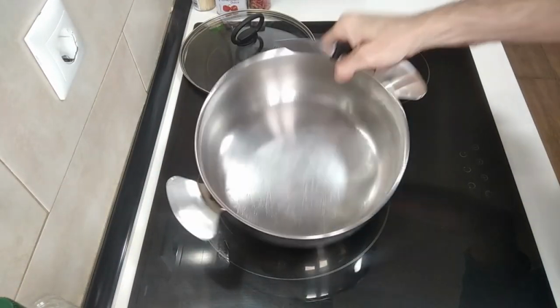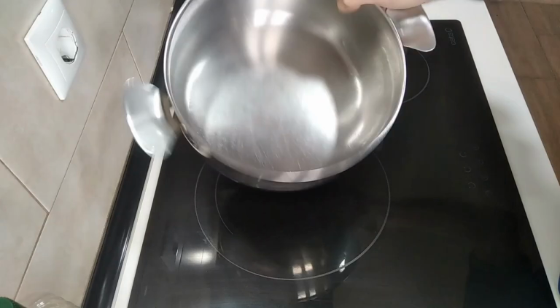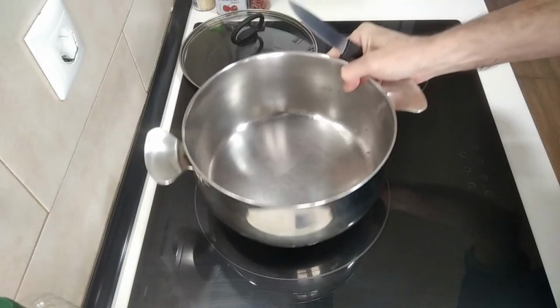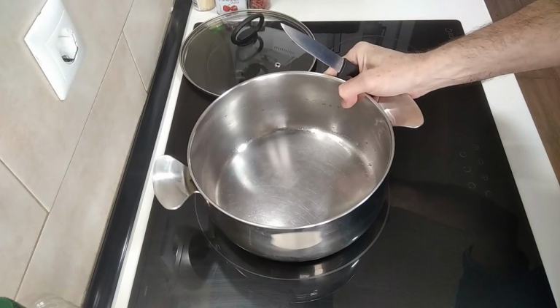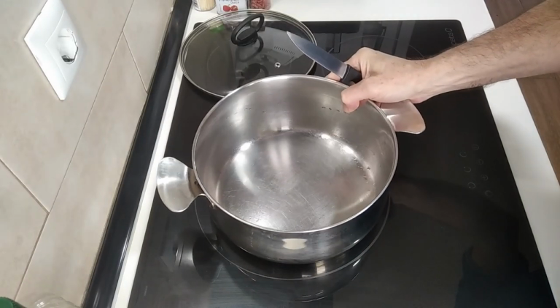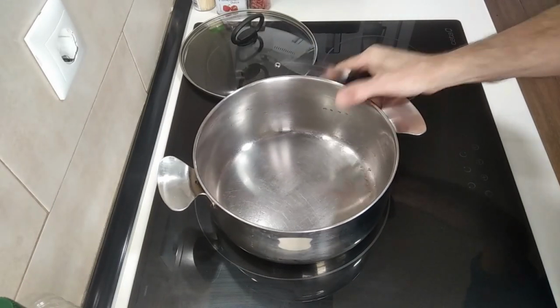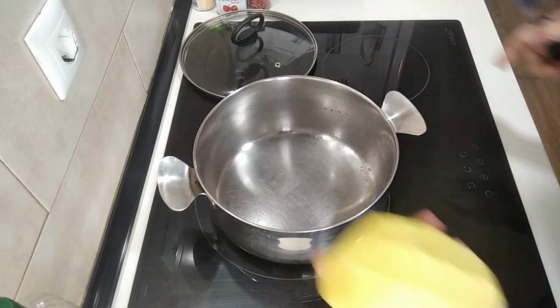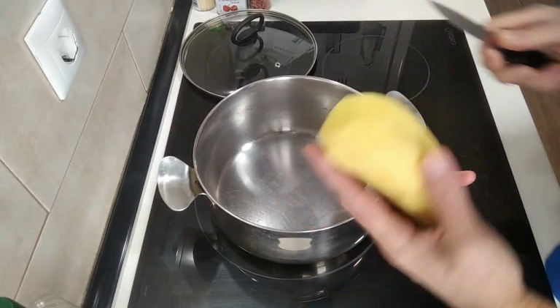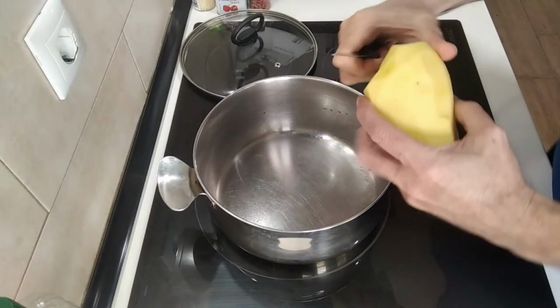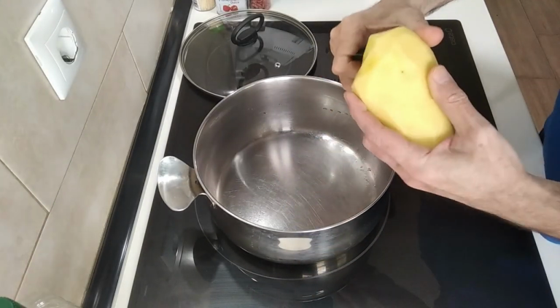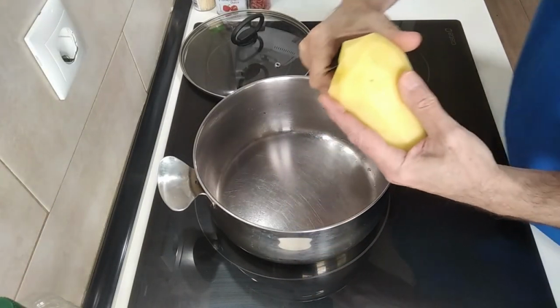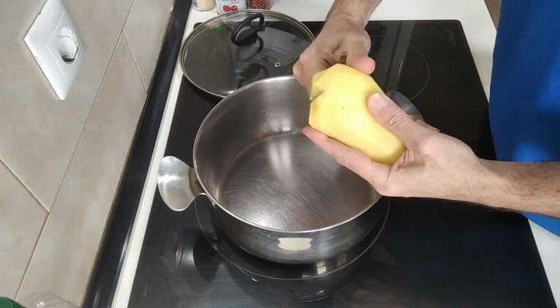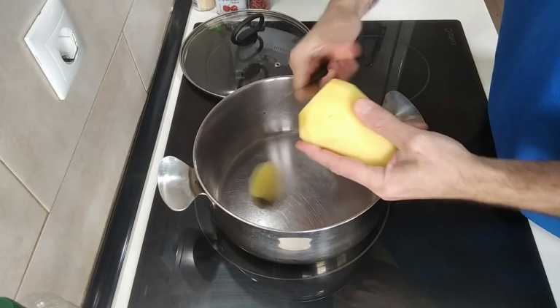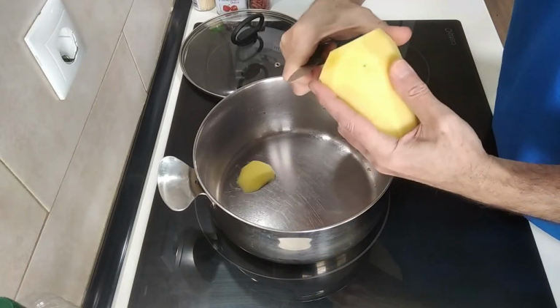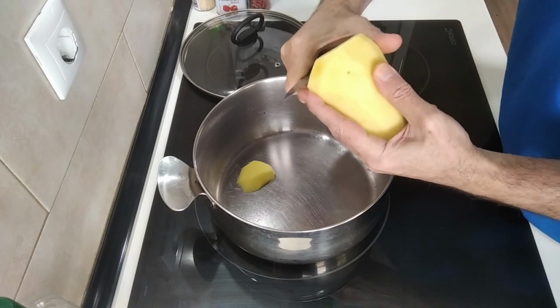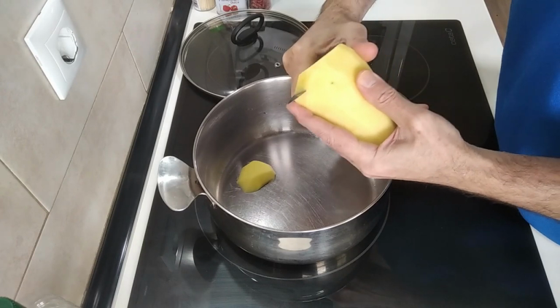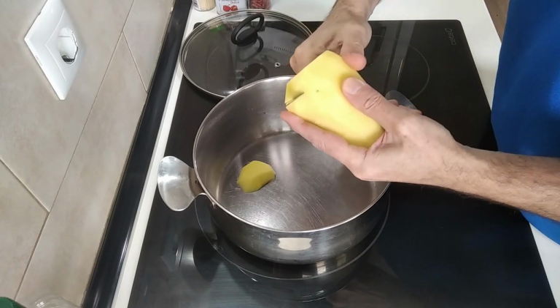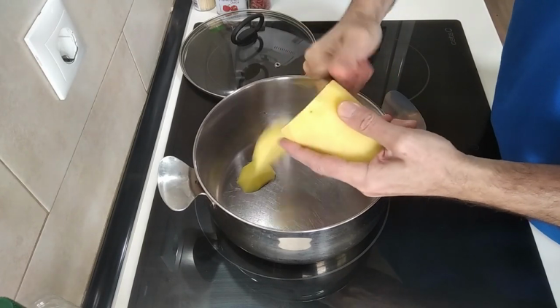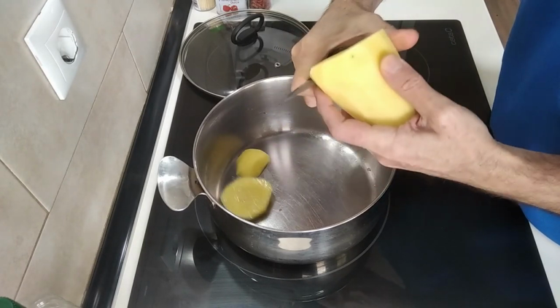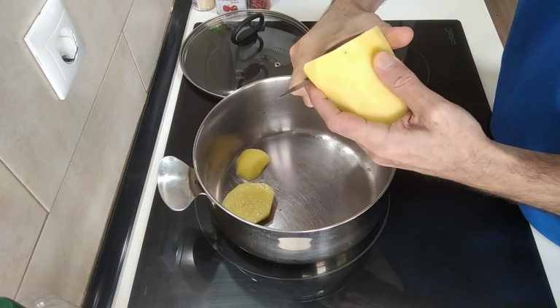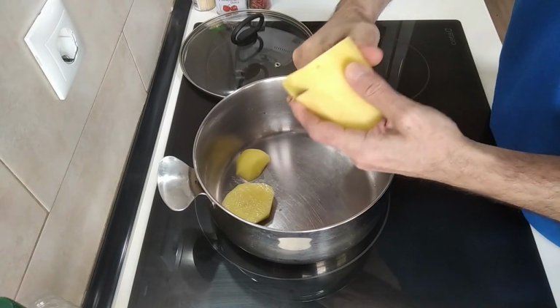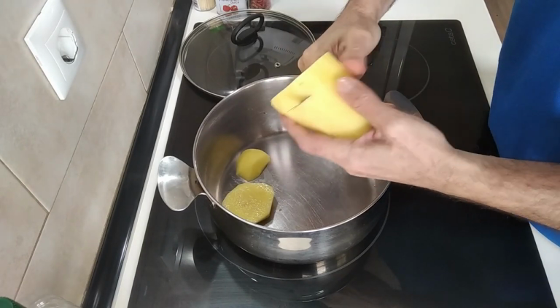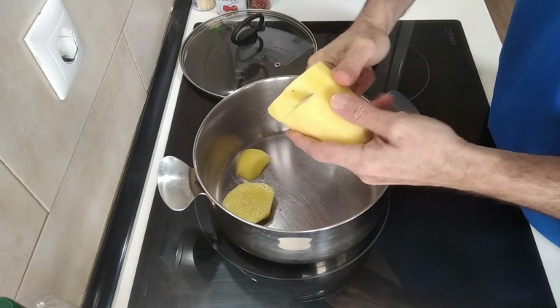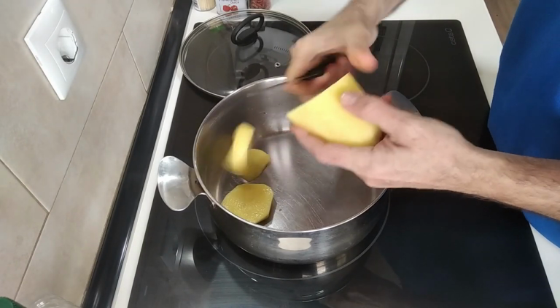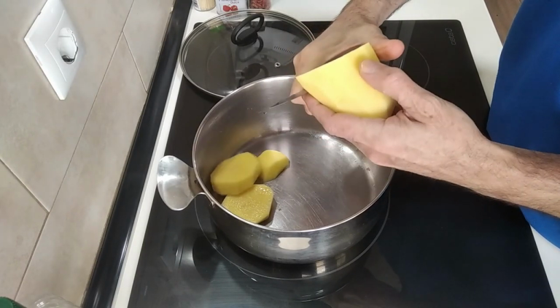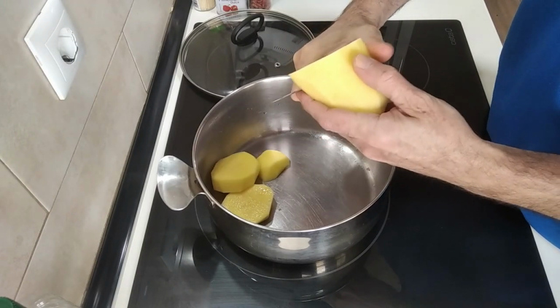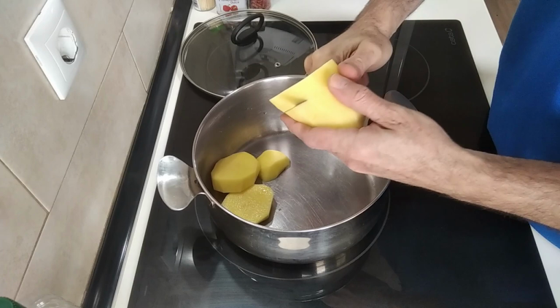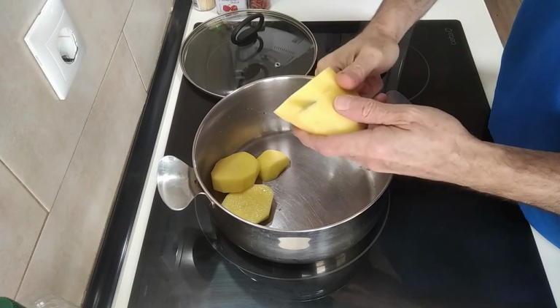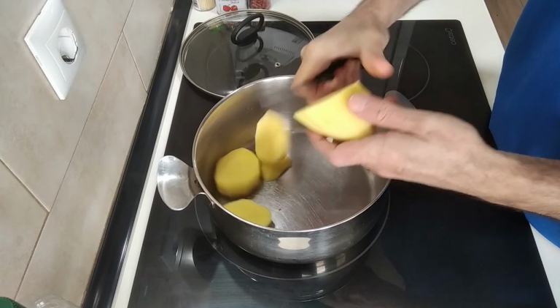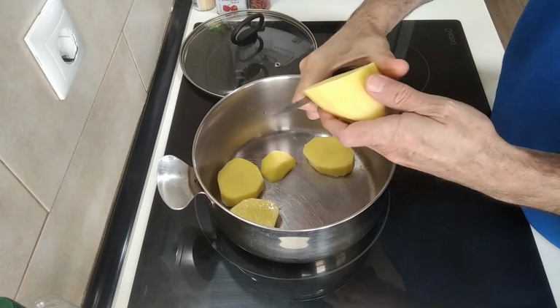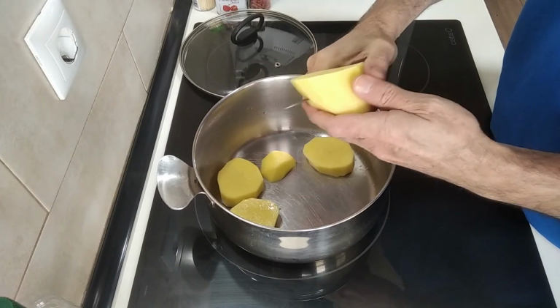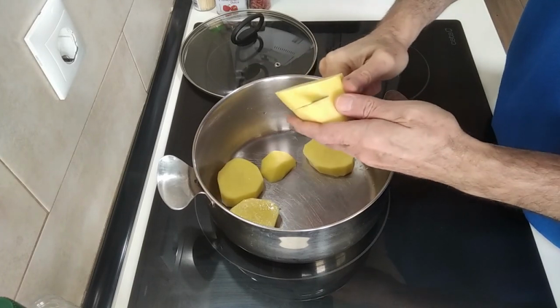I've got a large pan here. I'm going to slice my potatoes like I usually slice them, in about a centimetre, centimetre and a half slices.